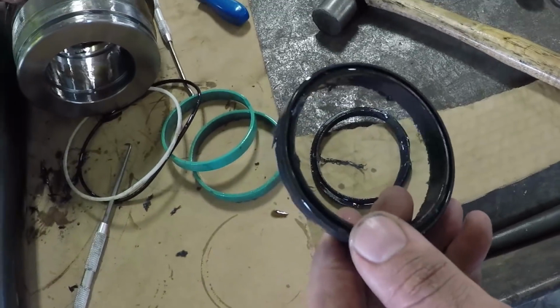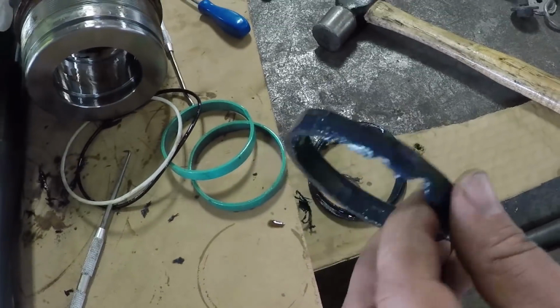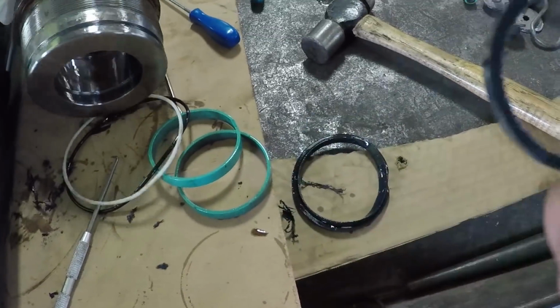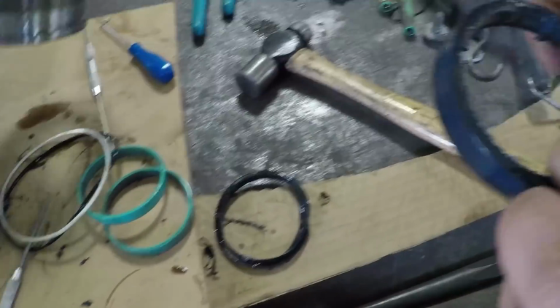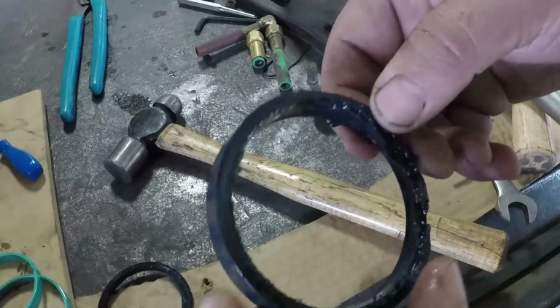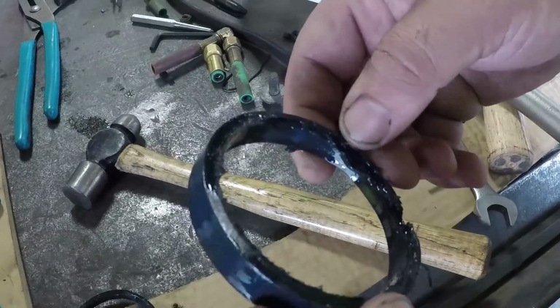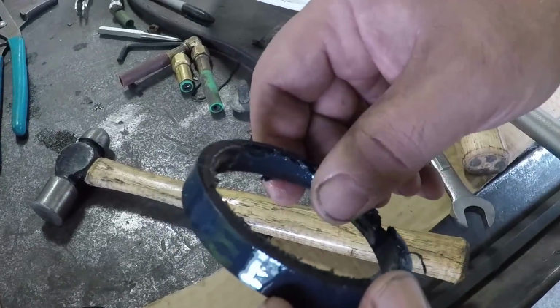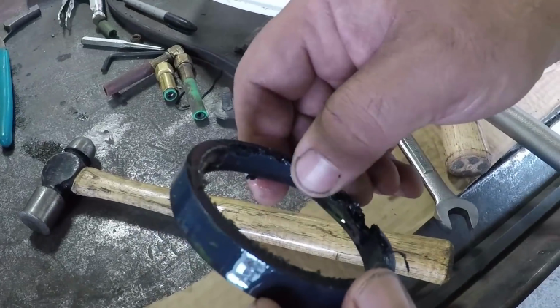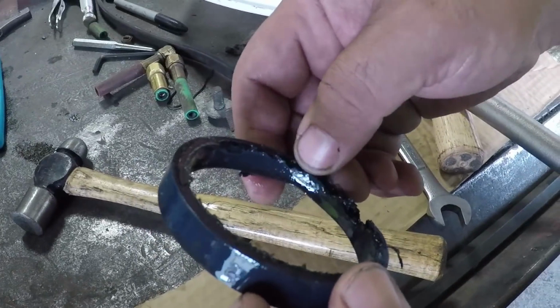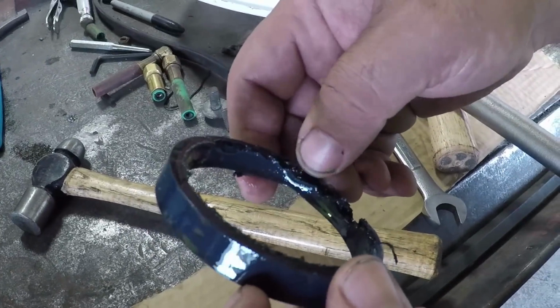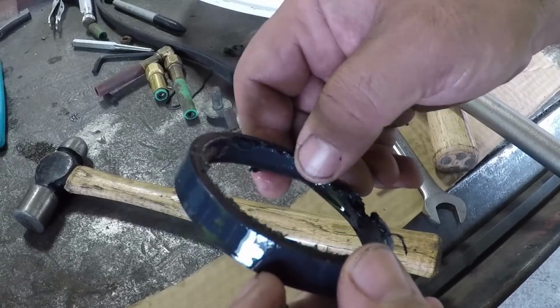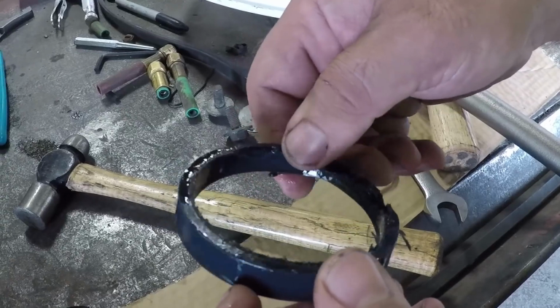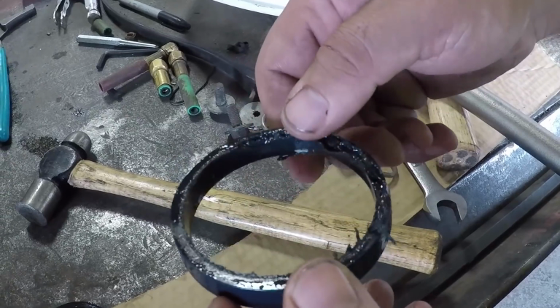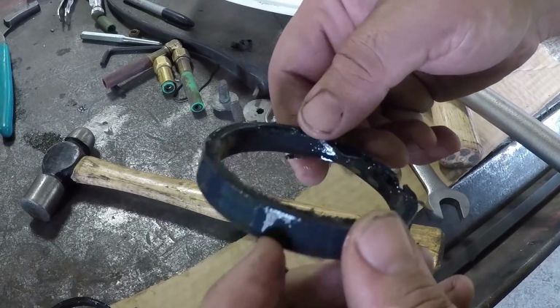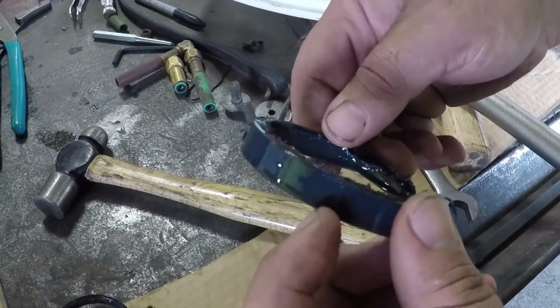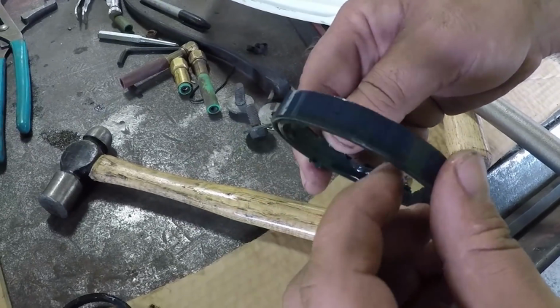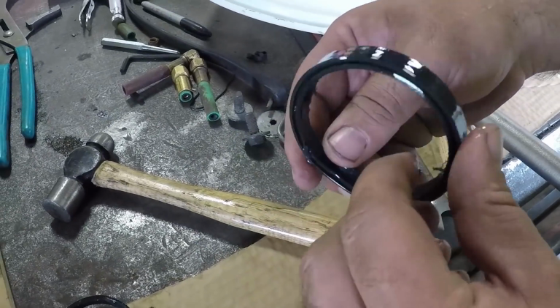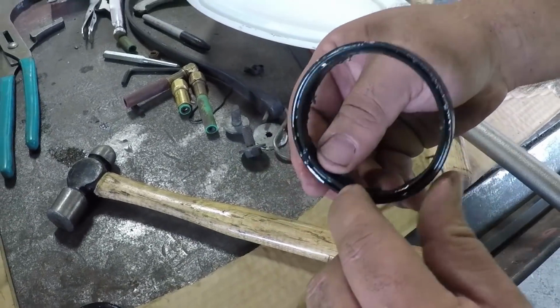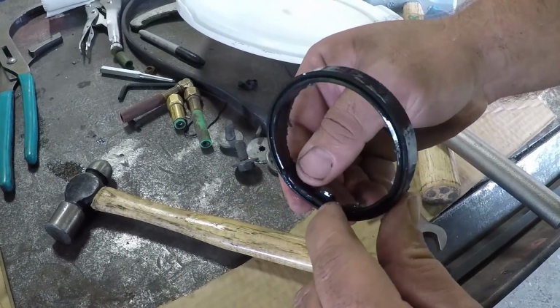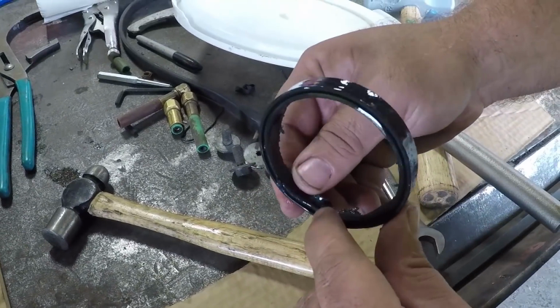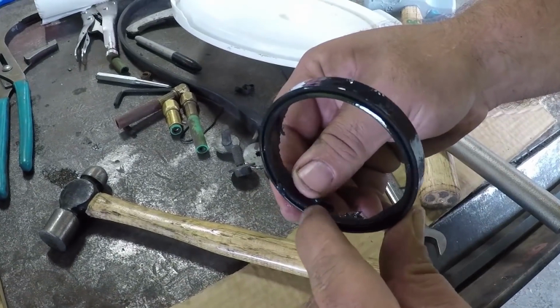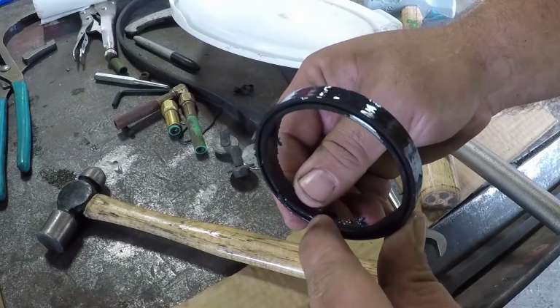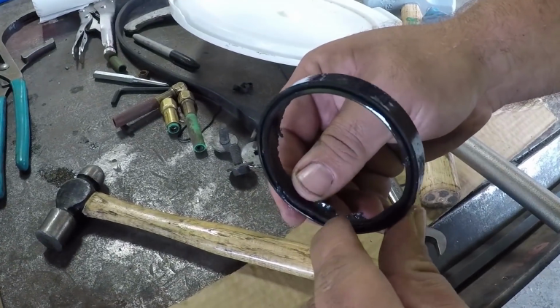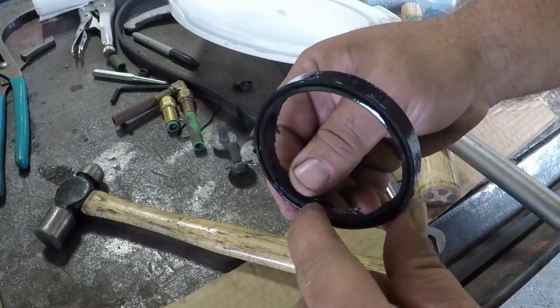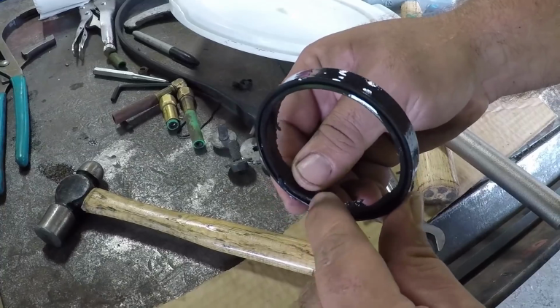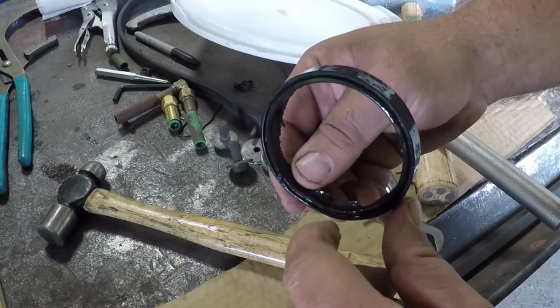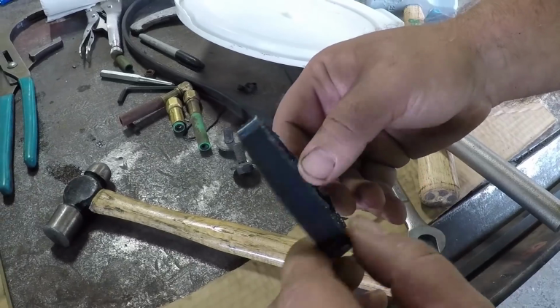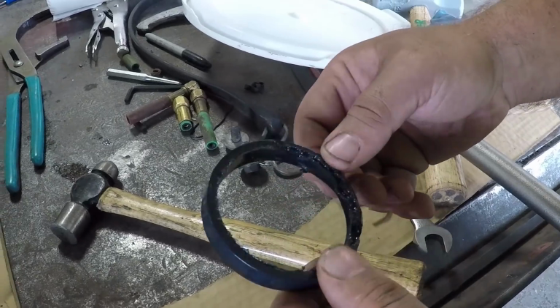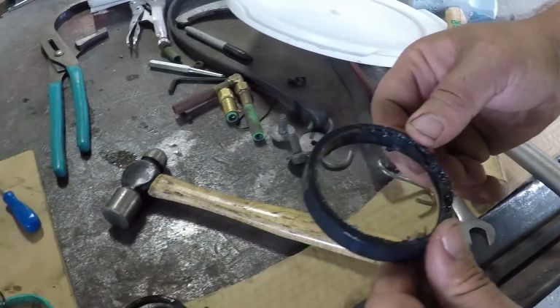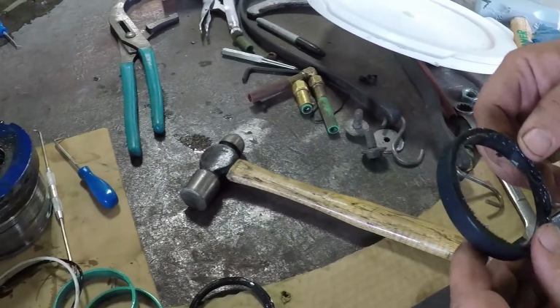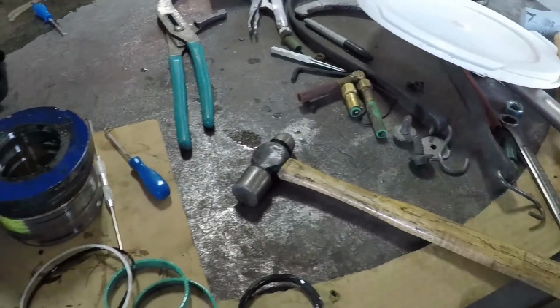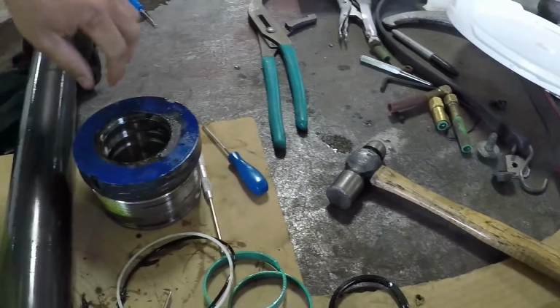That one chewed itself up — just disintegrated. Once it bypasses a little oil, right there is where it went. A little bit of oil went past it and she's gone. That's all it takes.